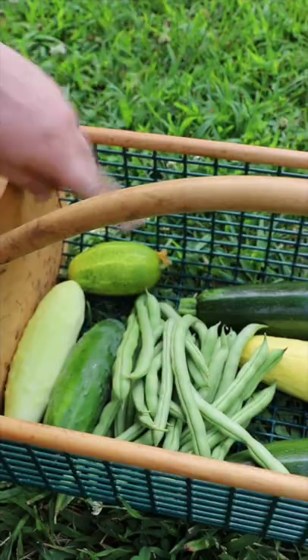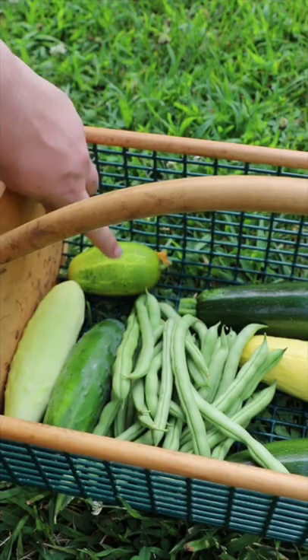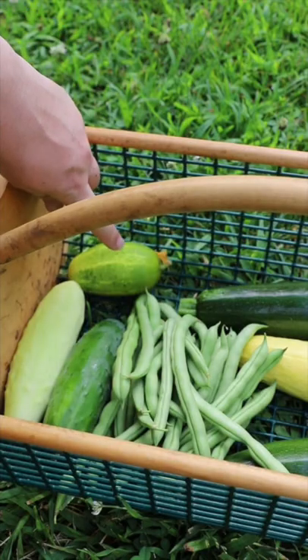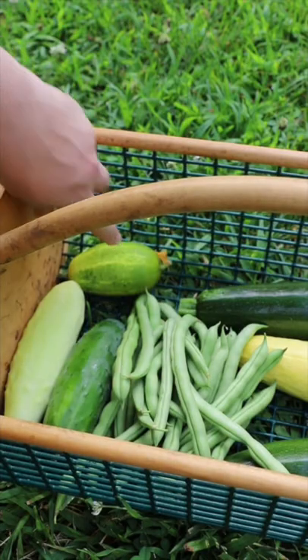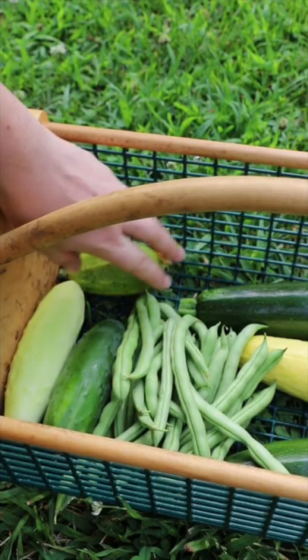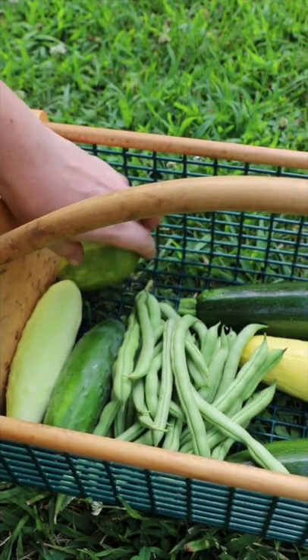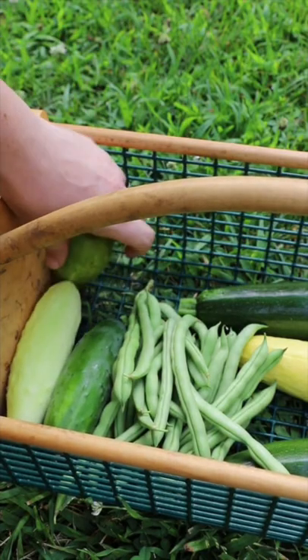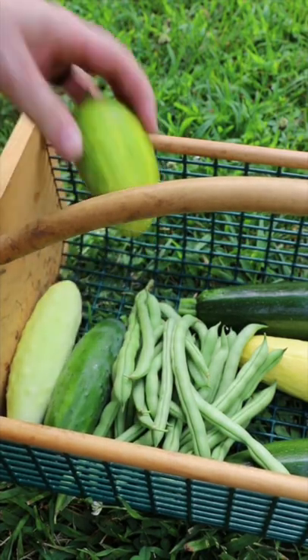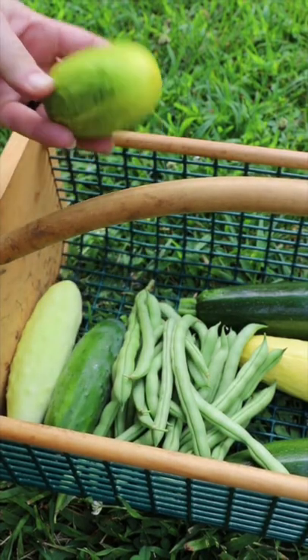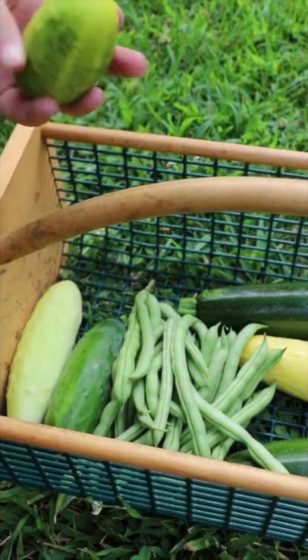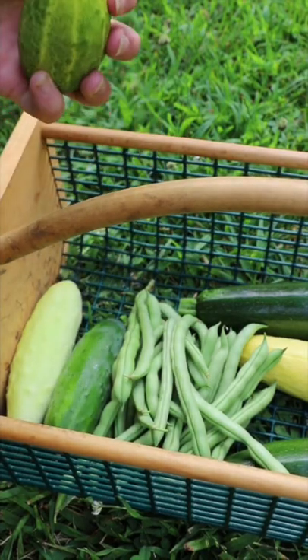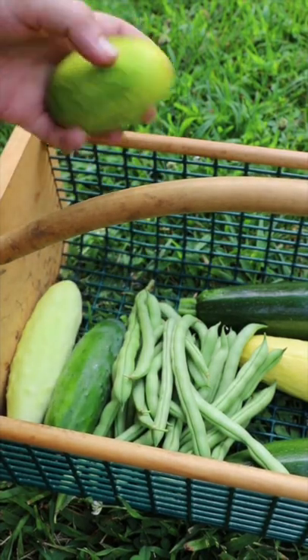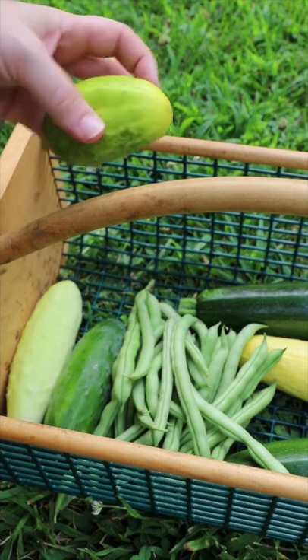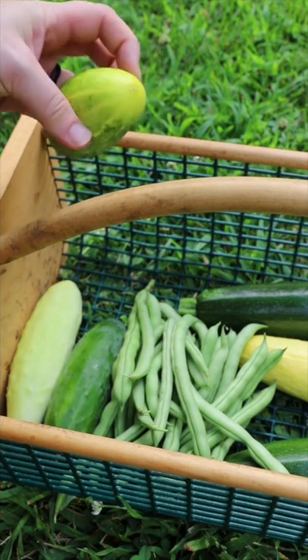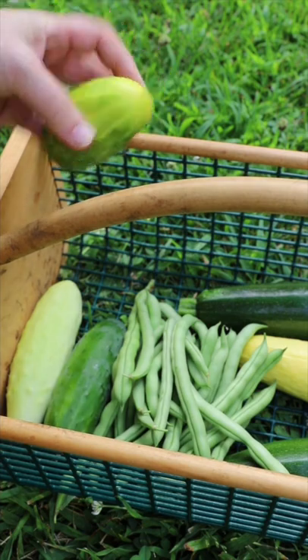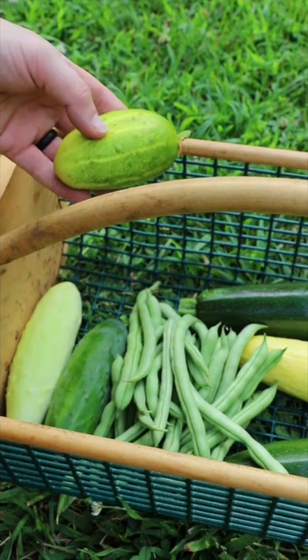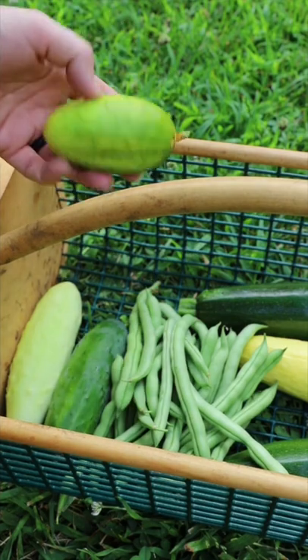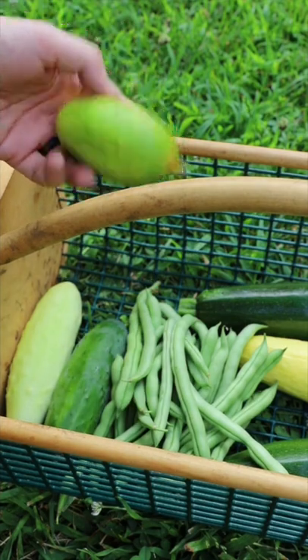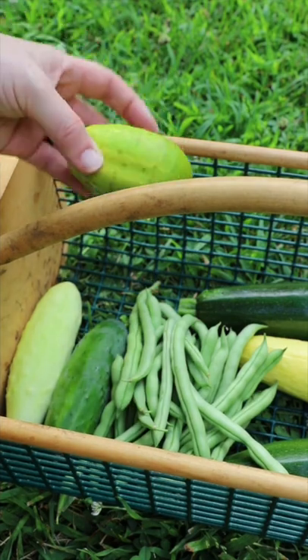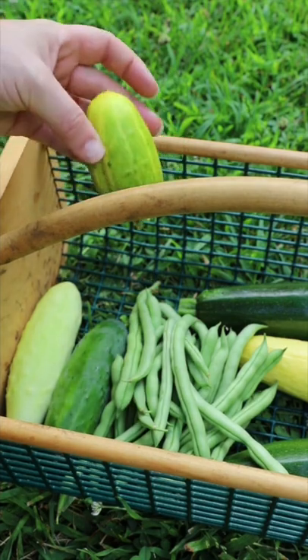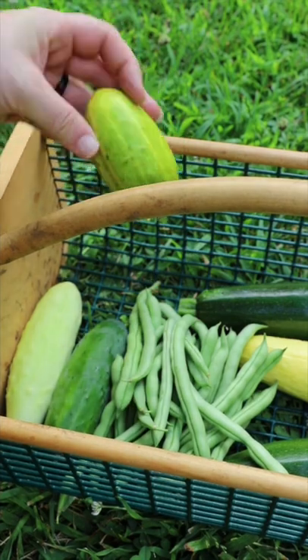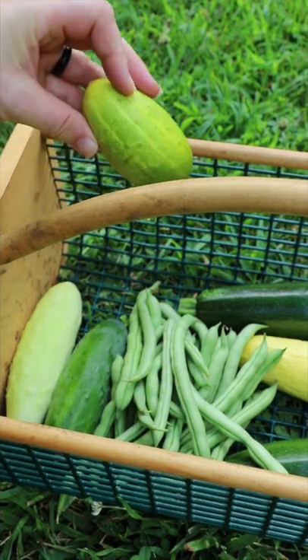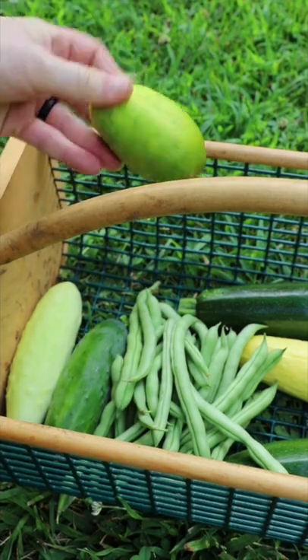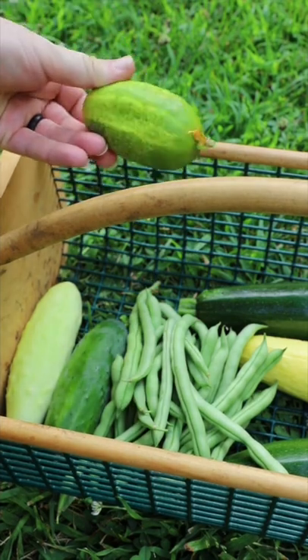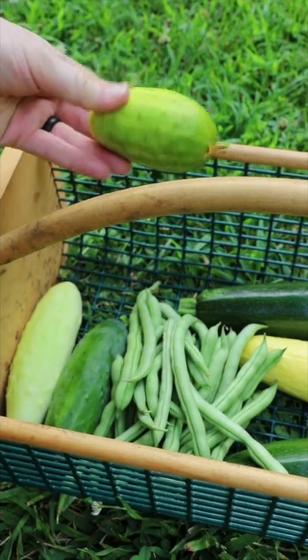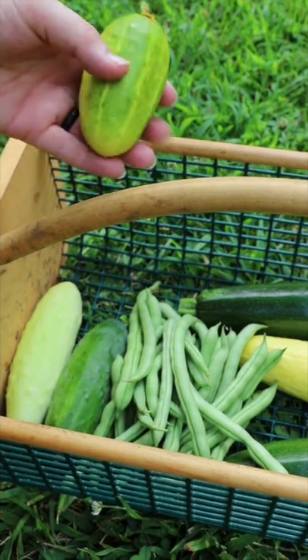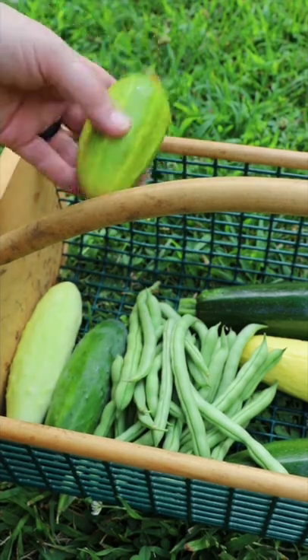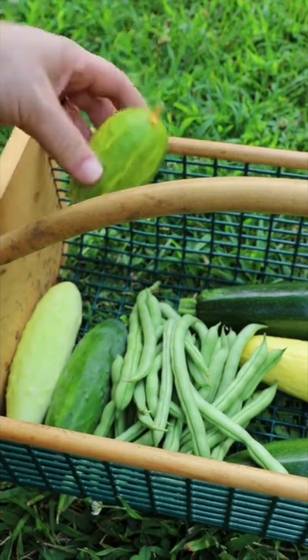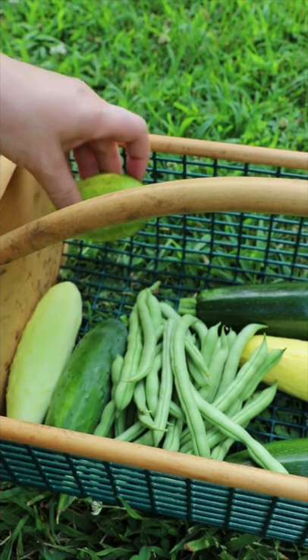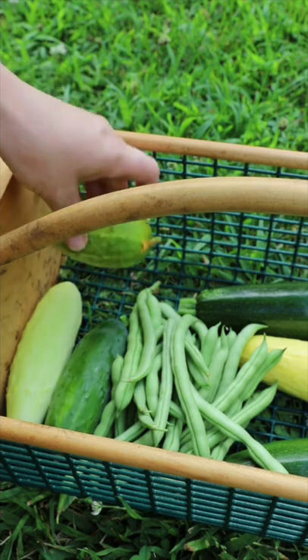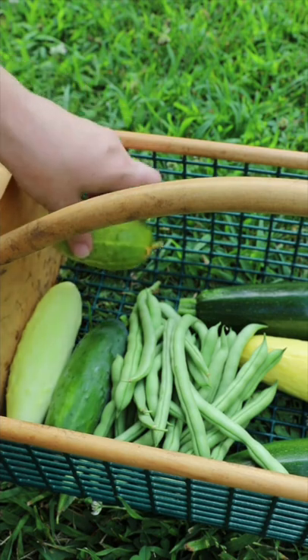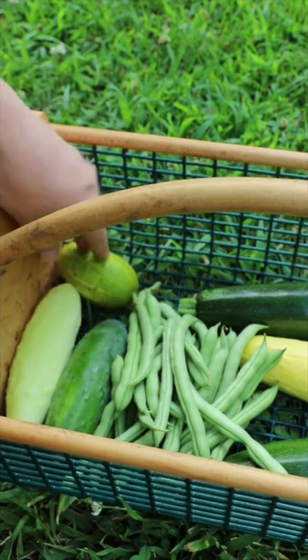A Boston pickling cucumber that I think went a little bit too long — it looks like it started to ripen. My assumption is that because we didn't have rain for so long, they started to ripen earlier than they normally would.